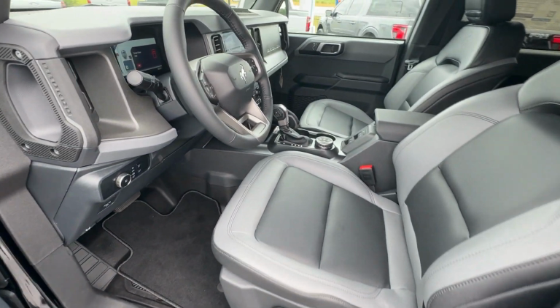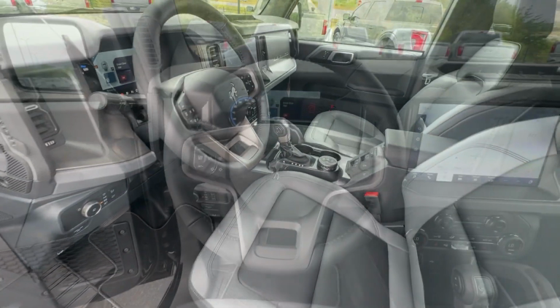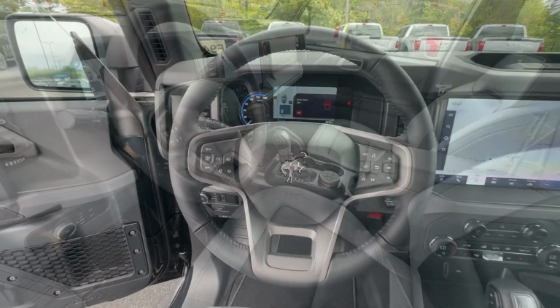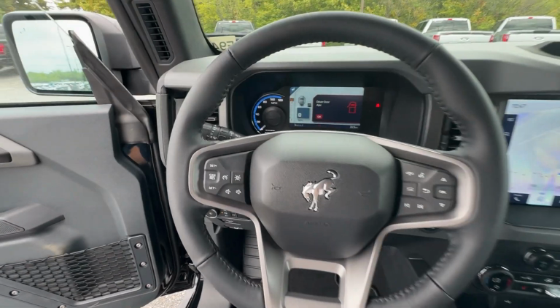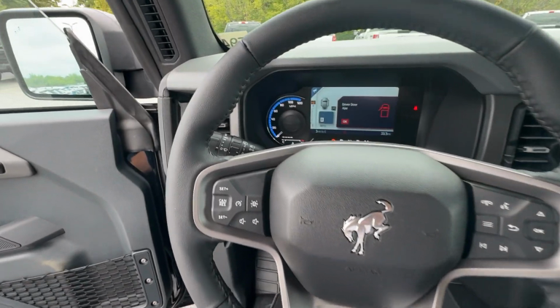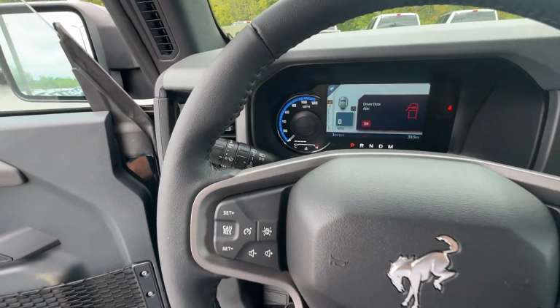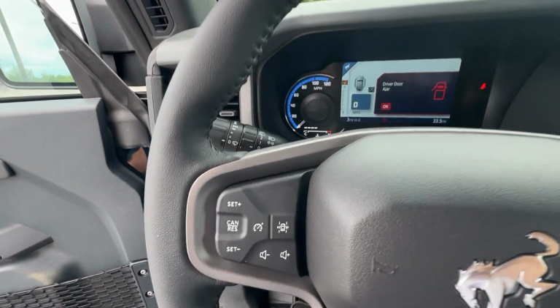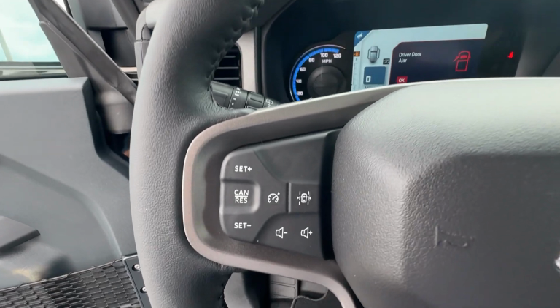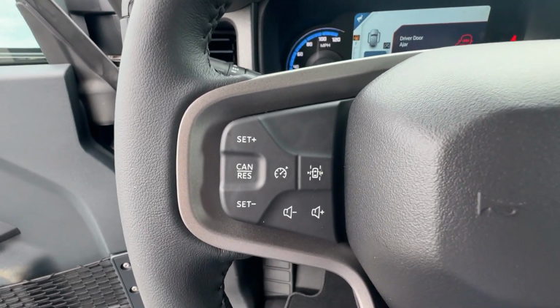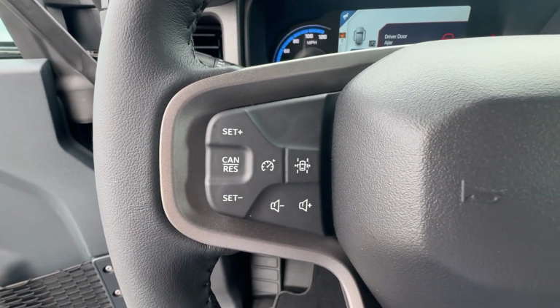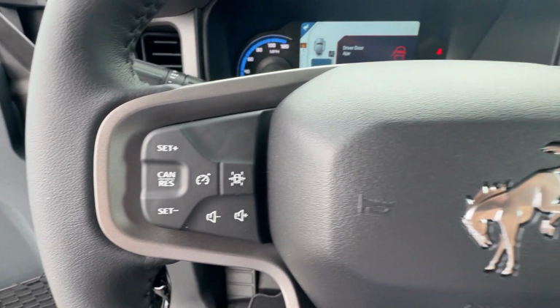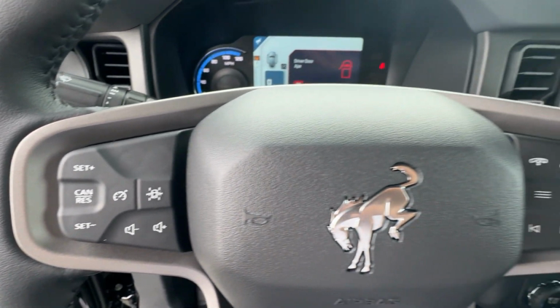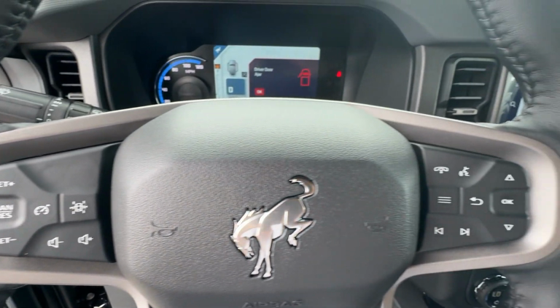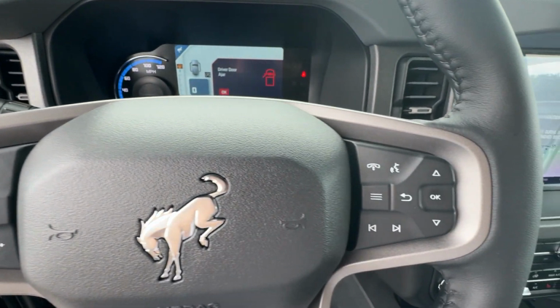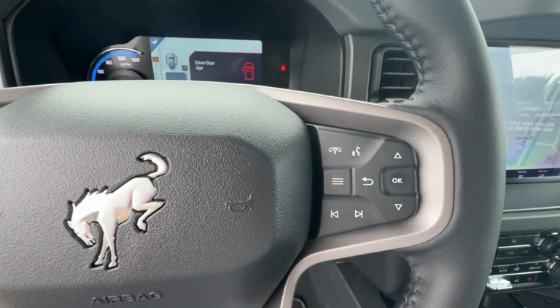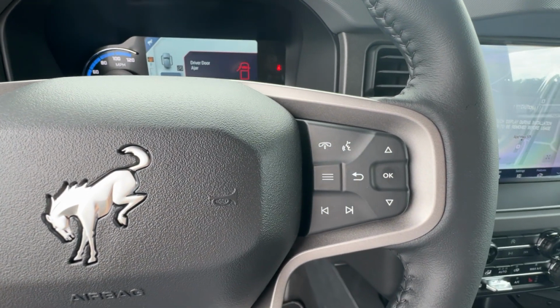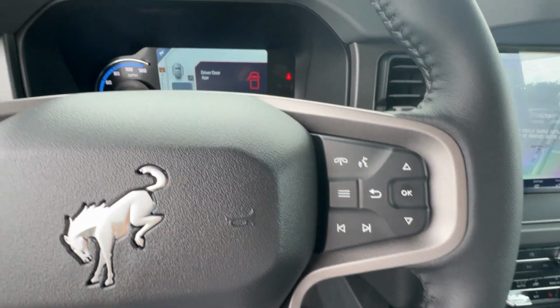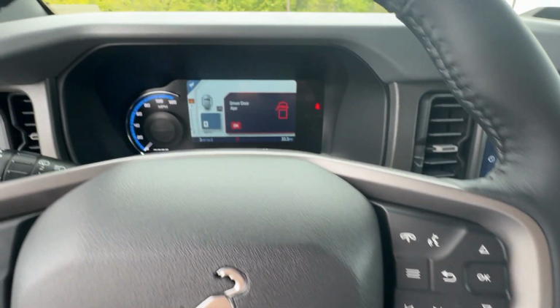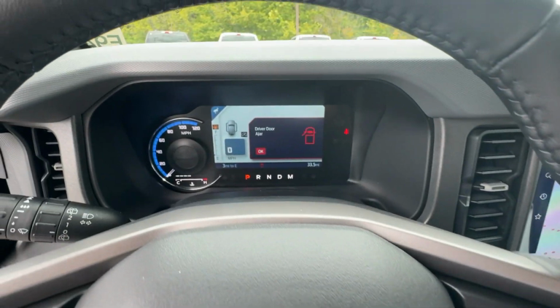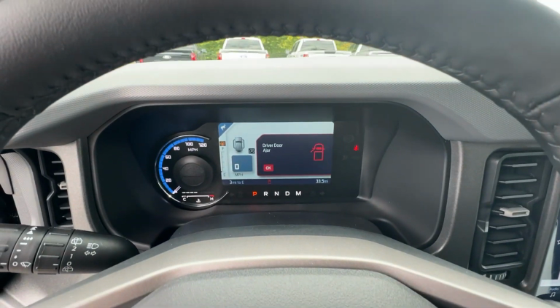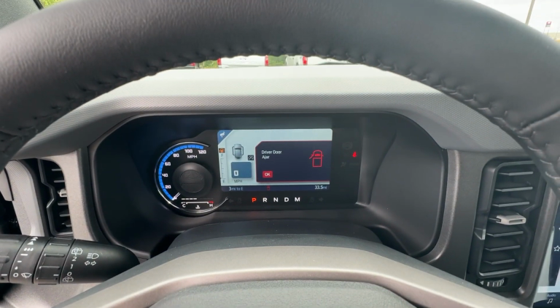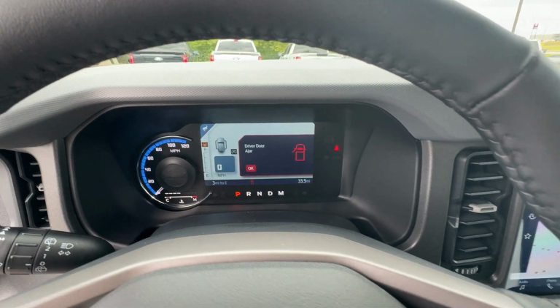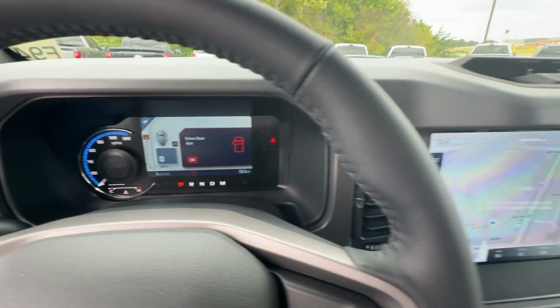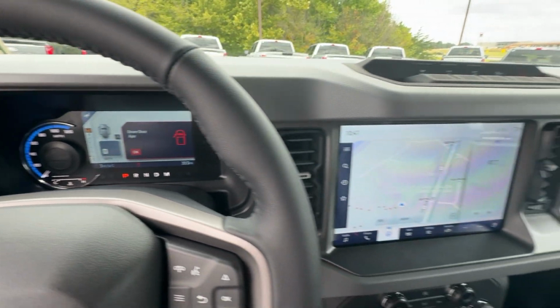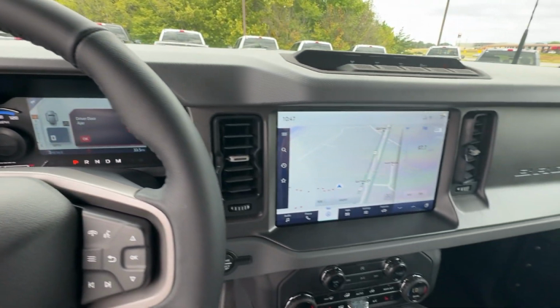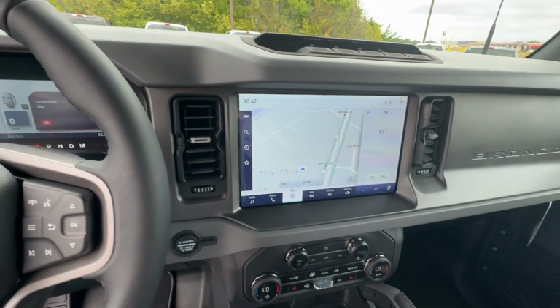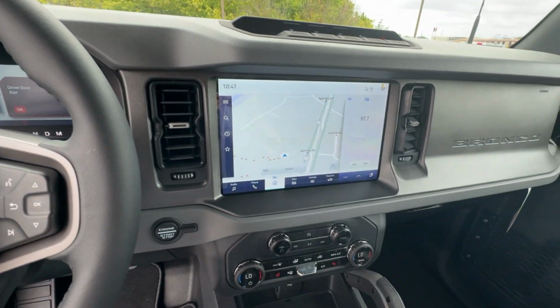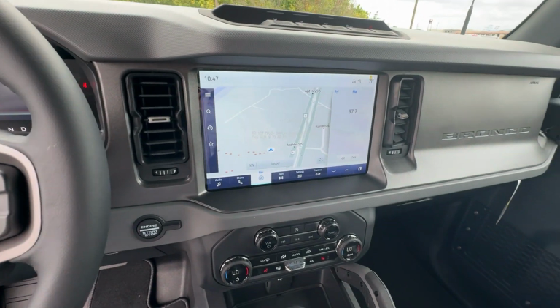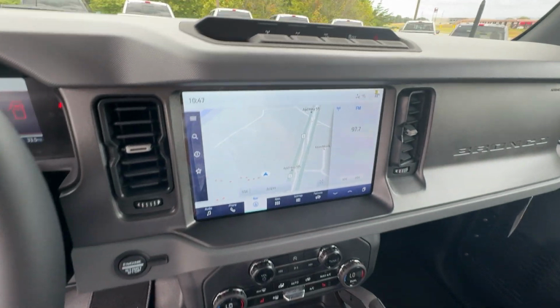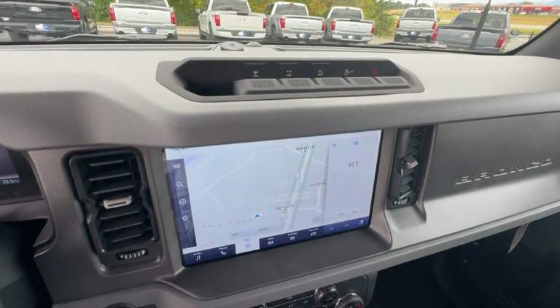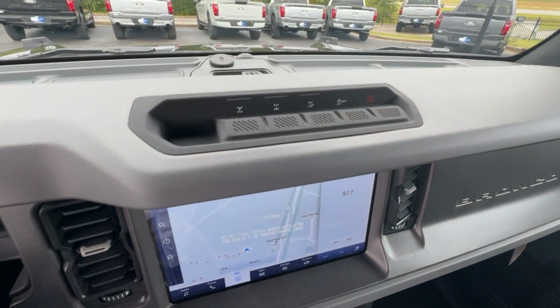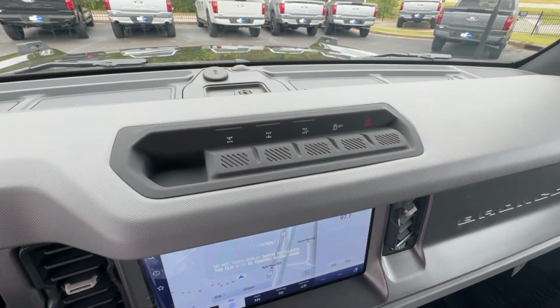Spacious, comfort, and serious capability blend seamlessly in this stylish Bronco. See for yourself when you take it out for a test drive. Our professional staff looks forward to giving you excellent service.